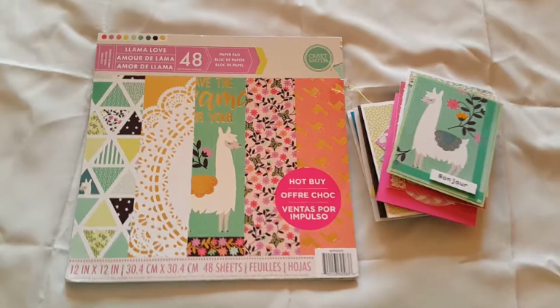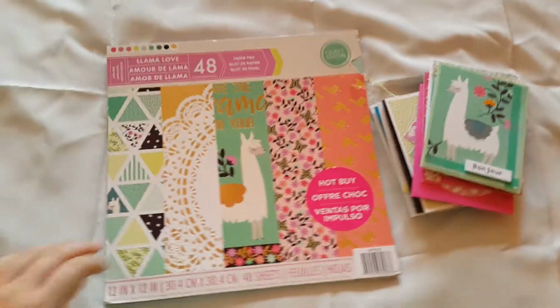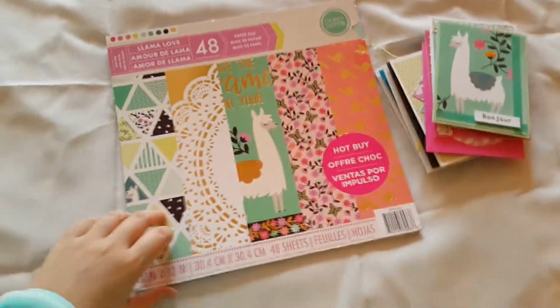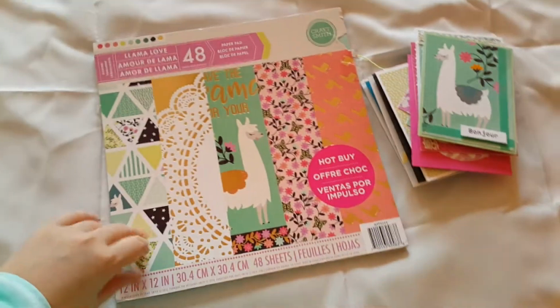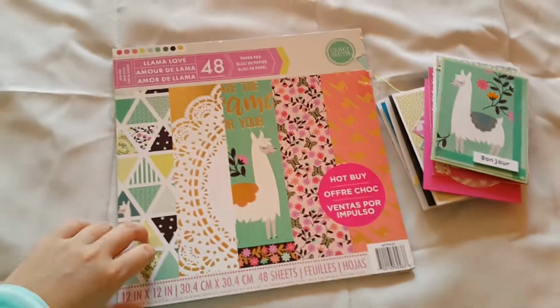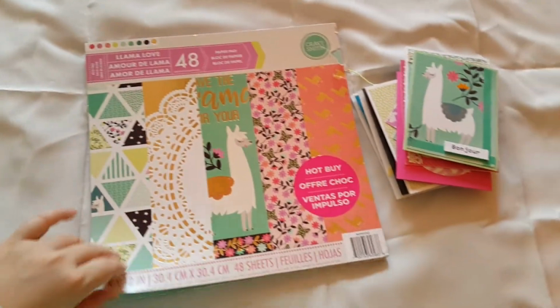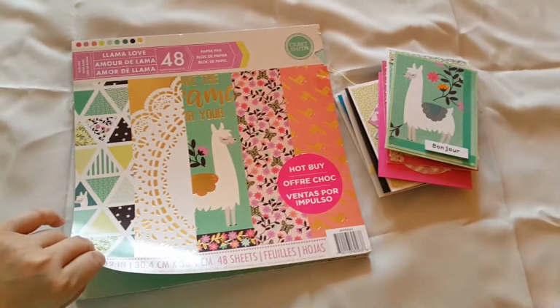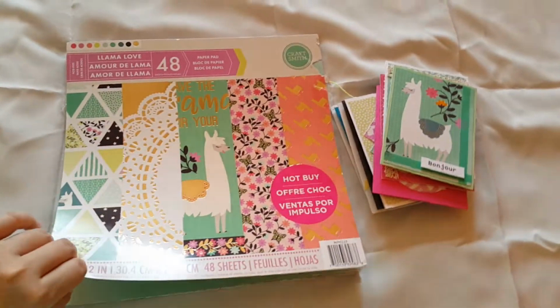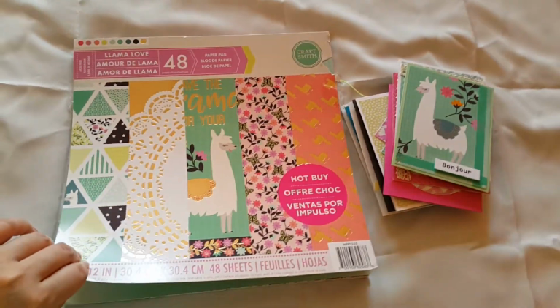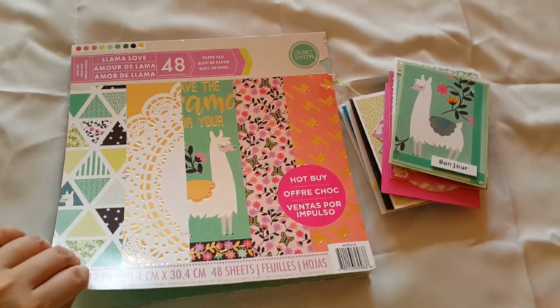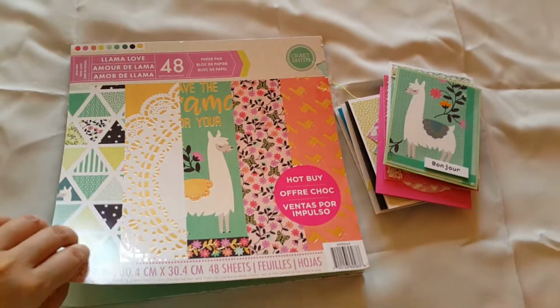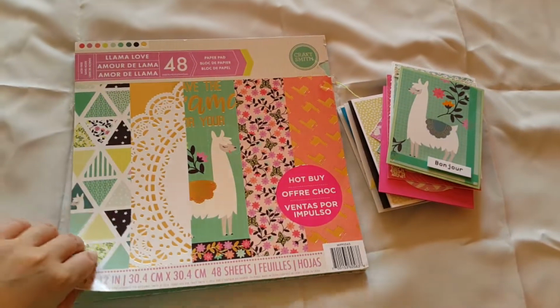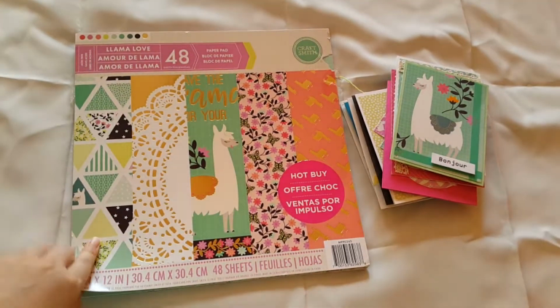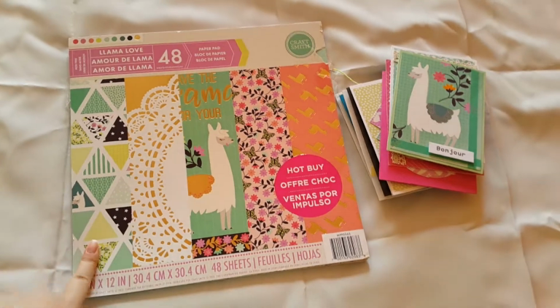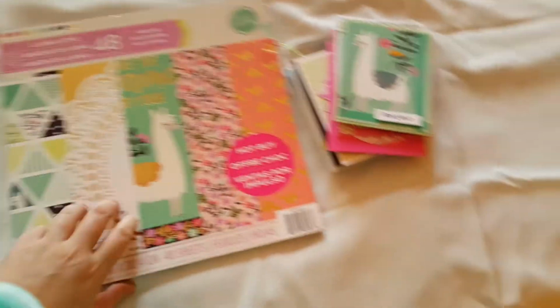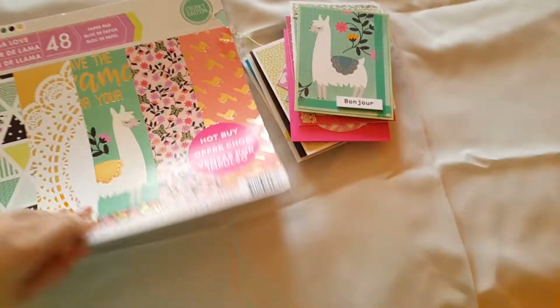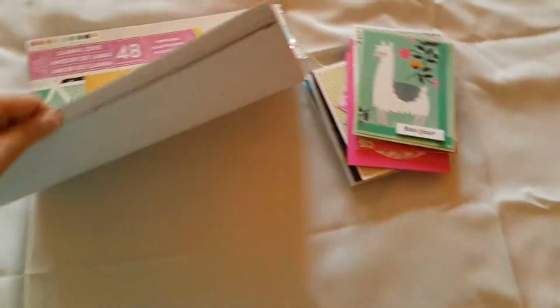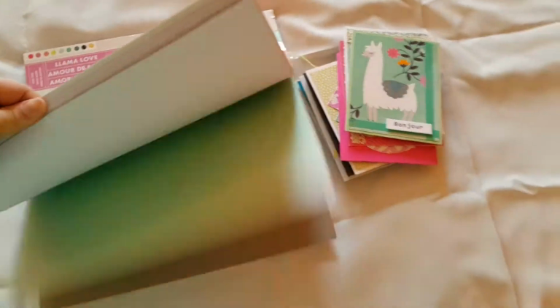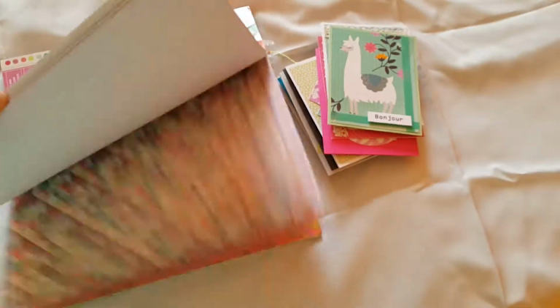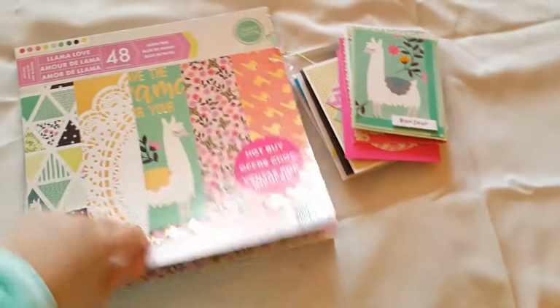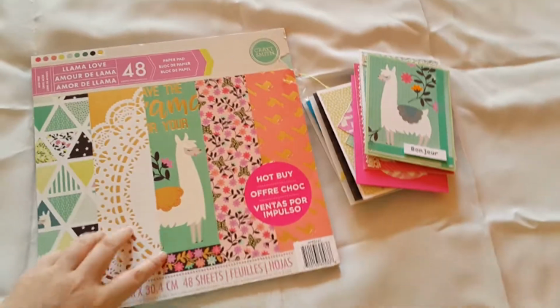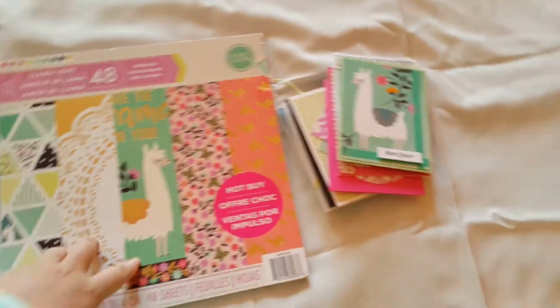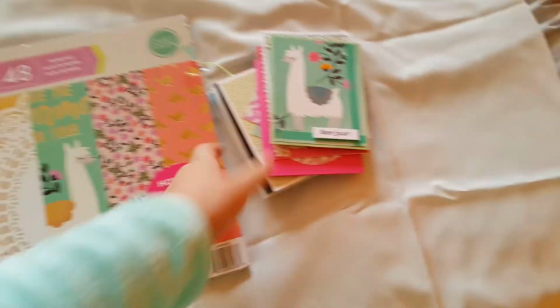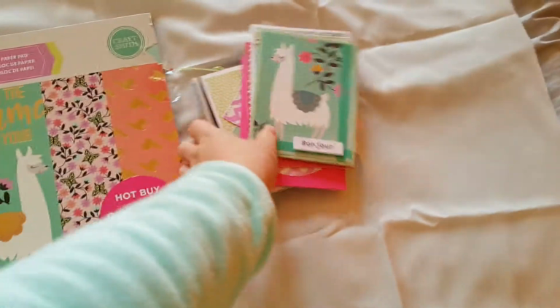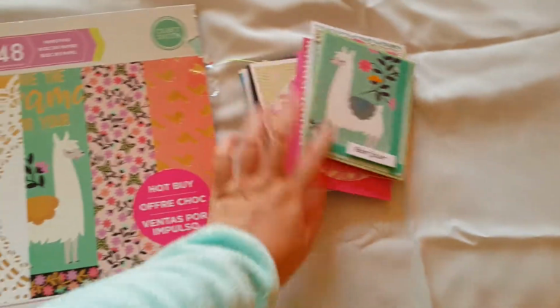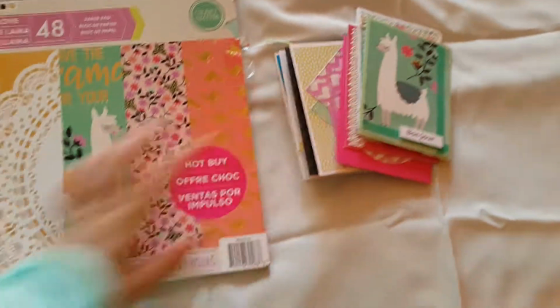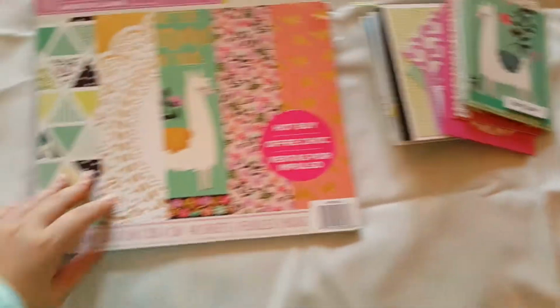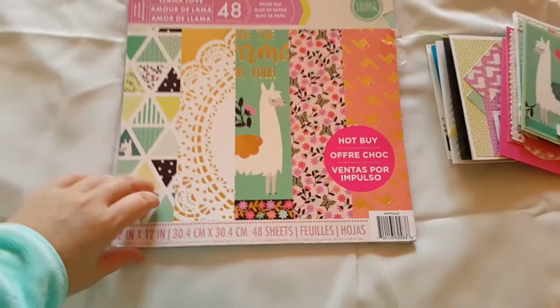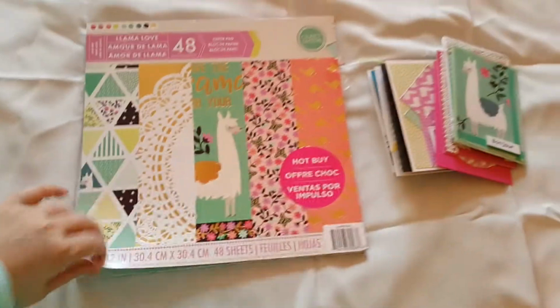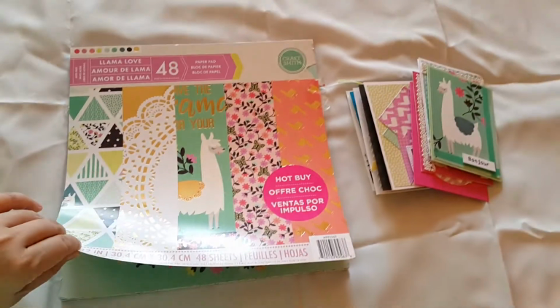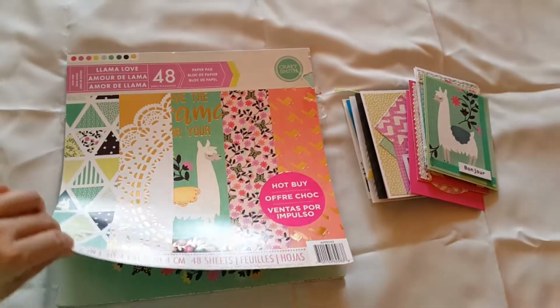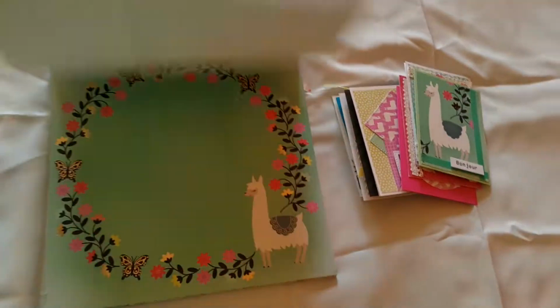Hi, I'm just going to review my Lama paper. I got this from Michael's. I already used it, so I made this. I just want to show you what I made.